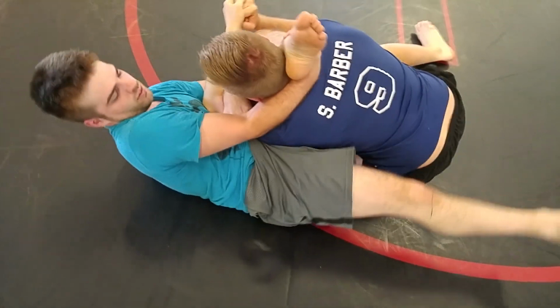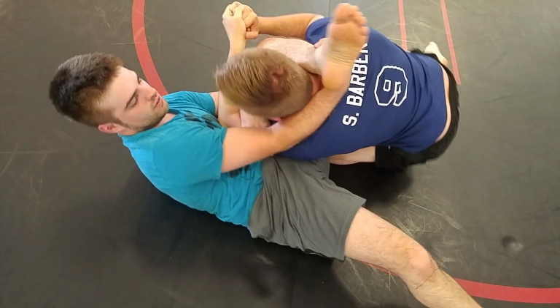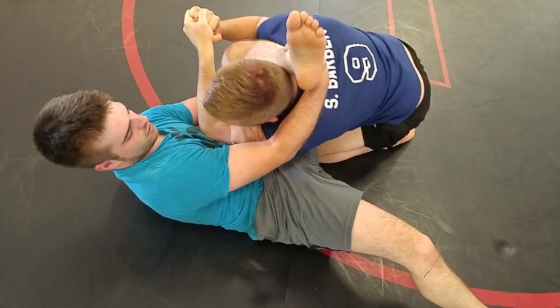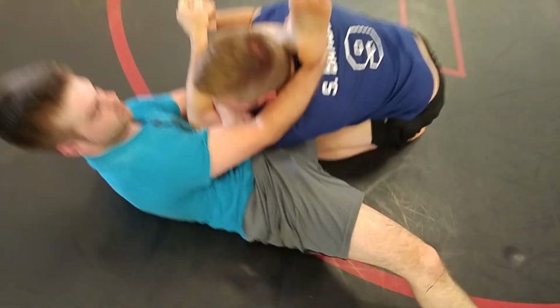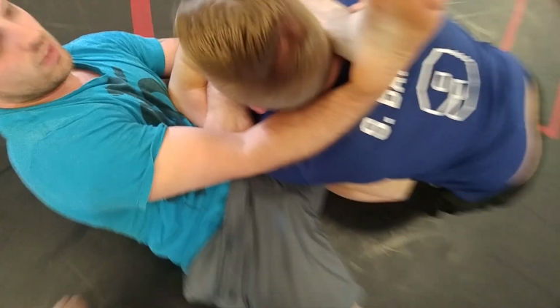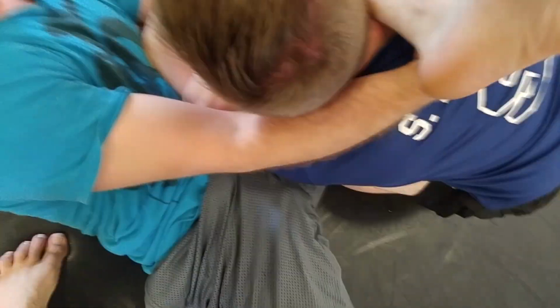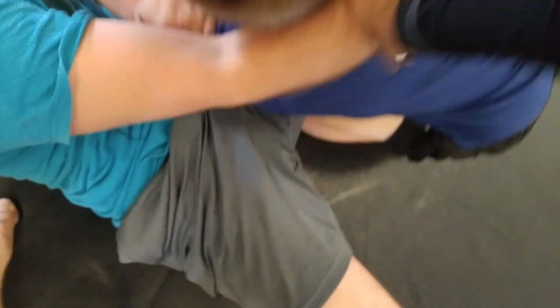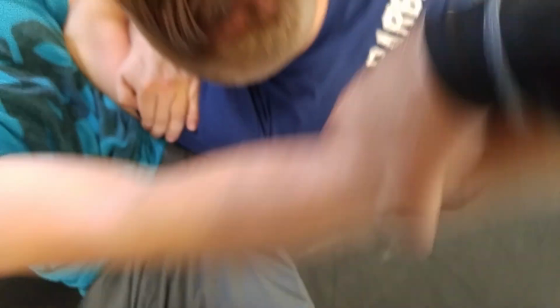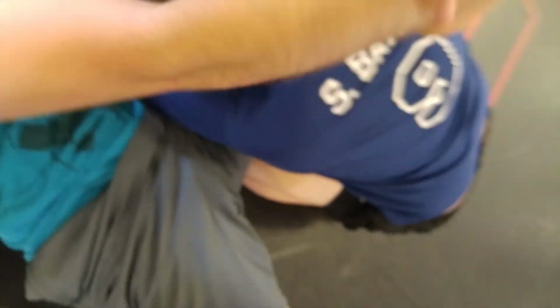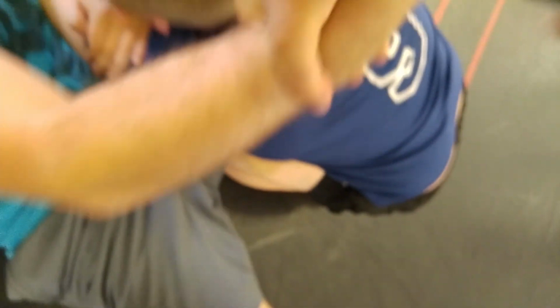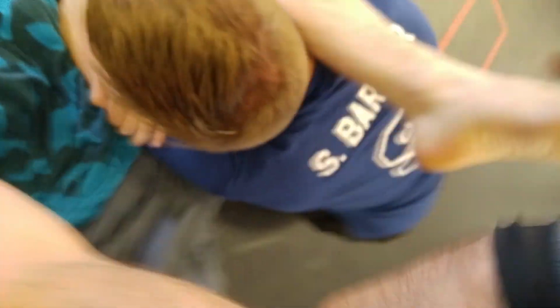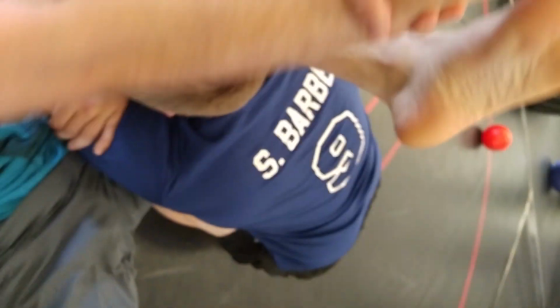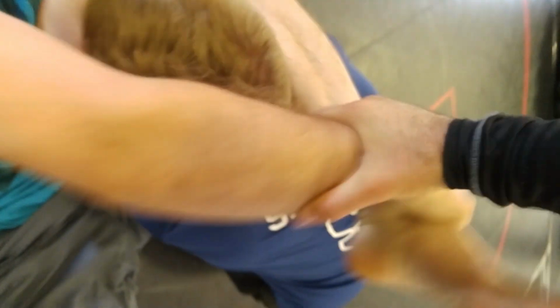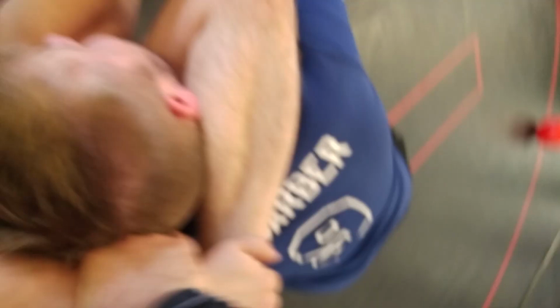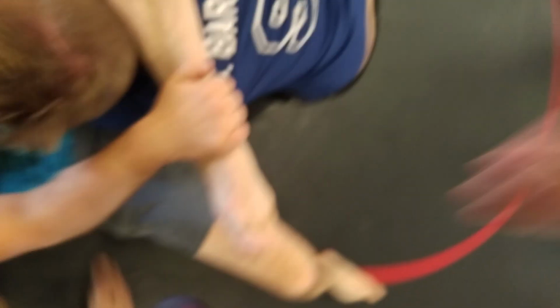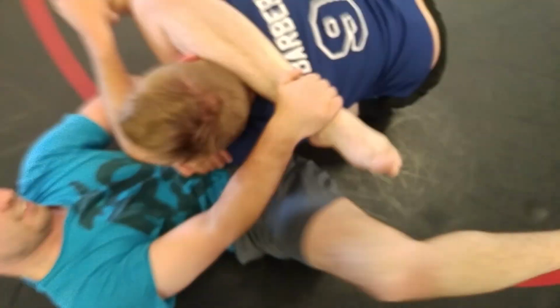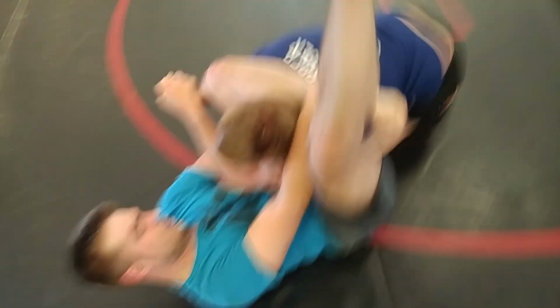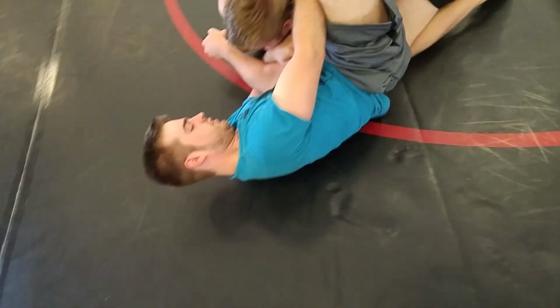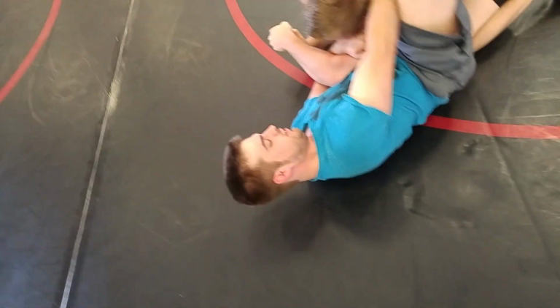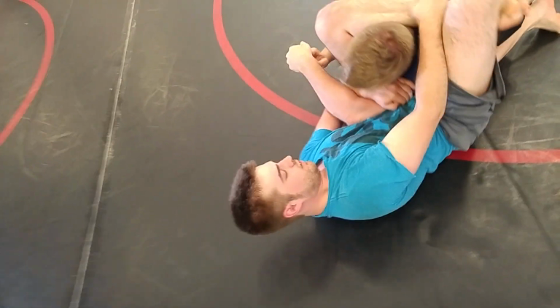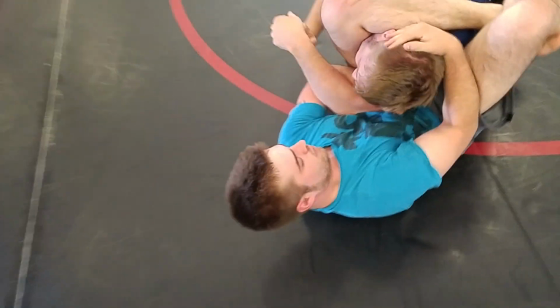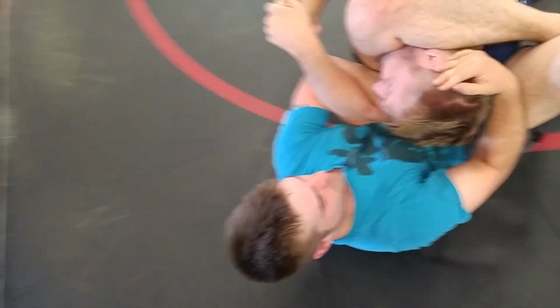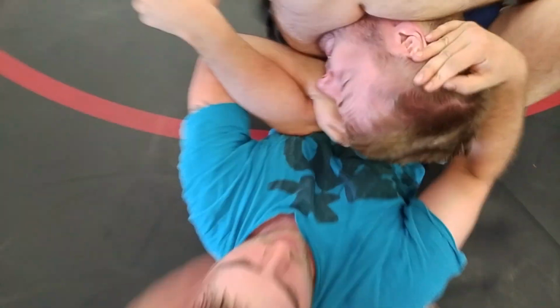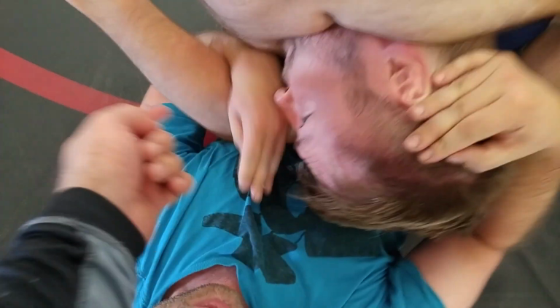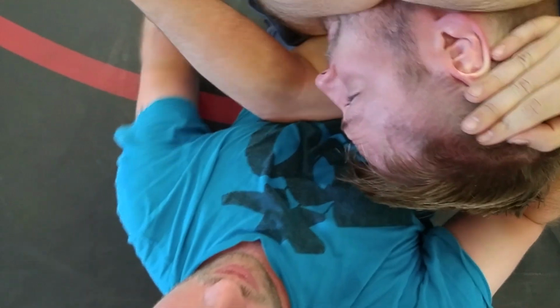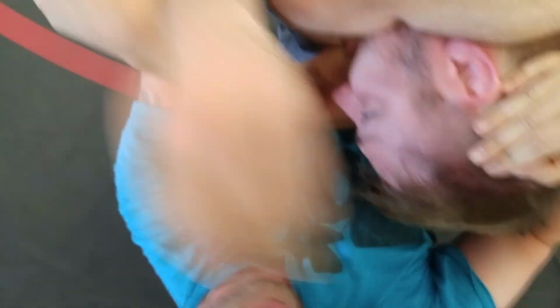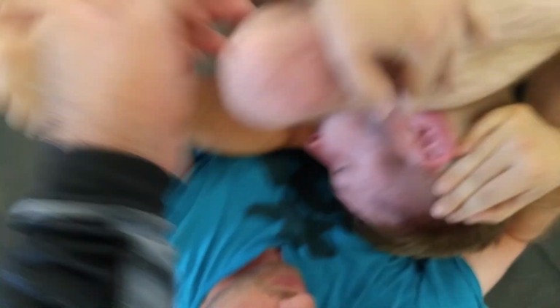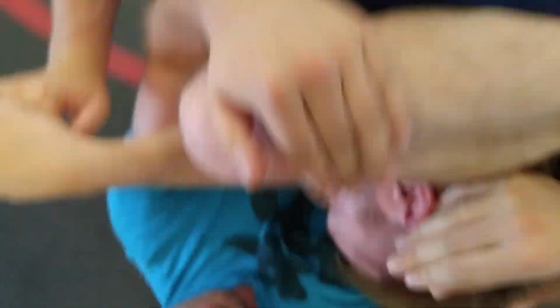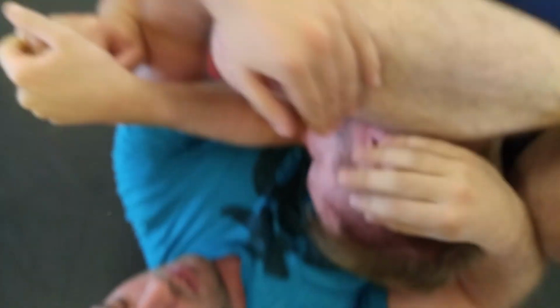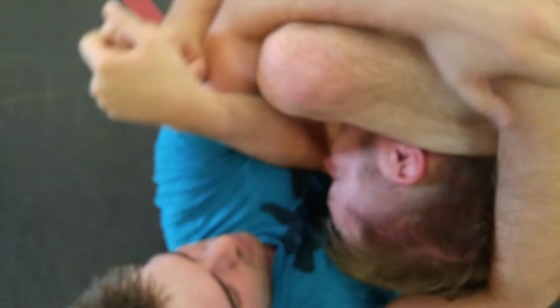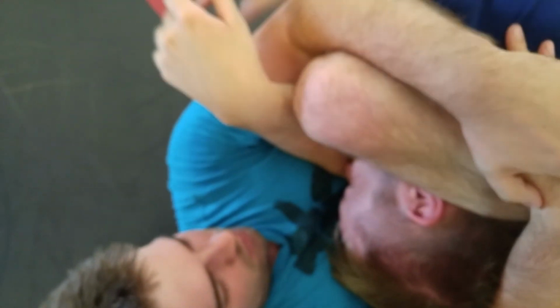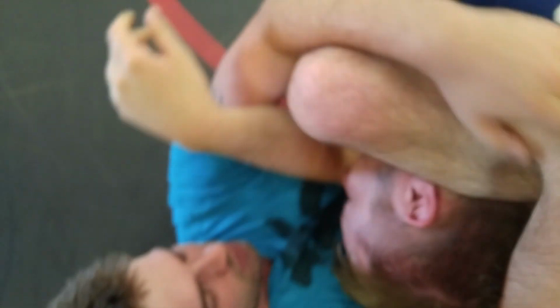Over top. Over top. There we go. Lock it up. Take that left hand out of it. Just wrap it, just hug your hands together. There you go. Good job.